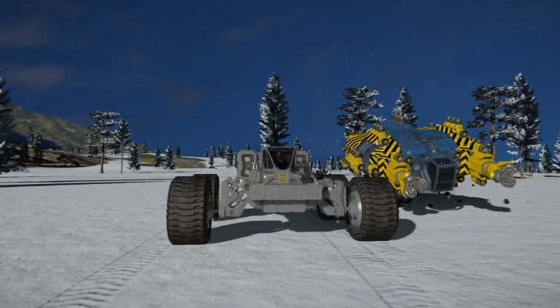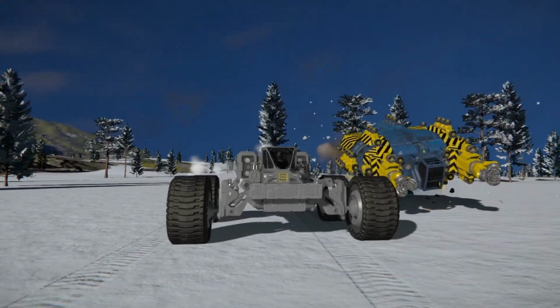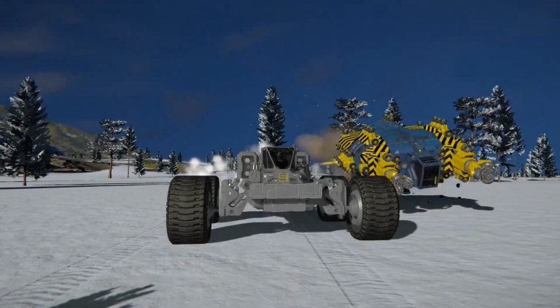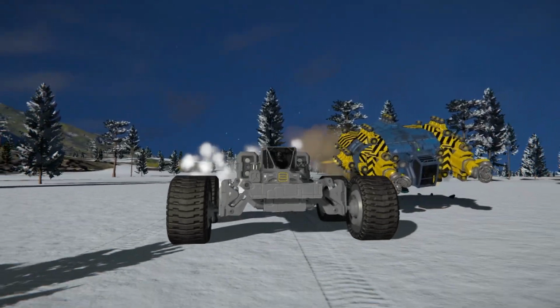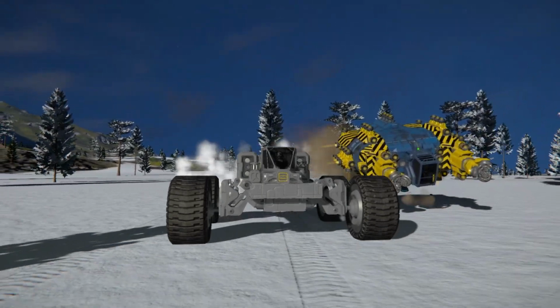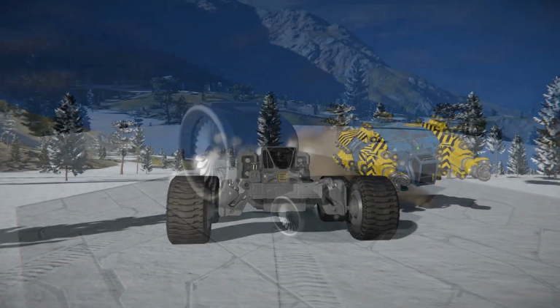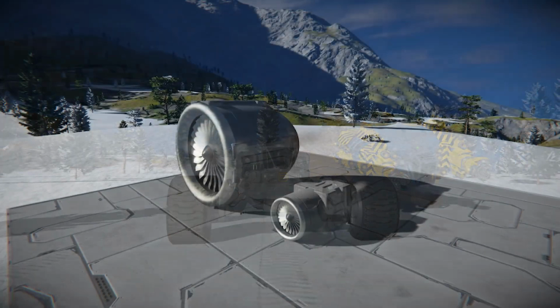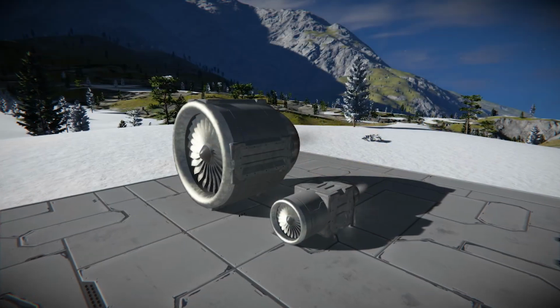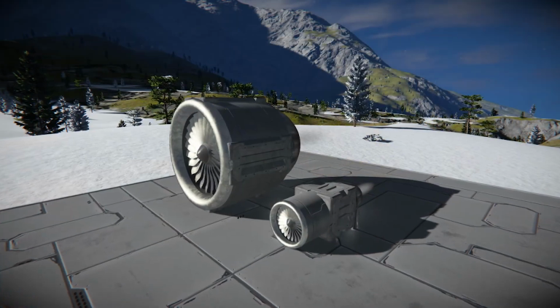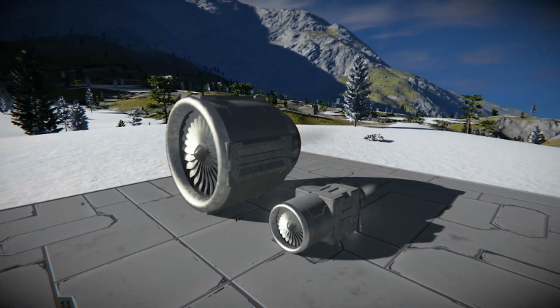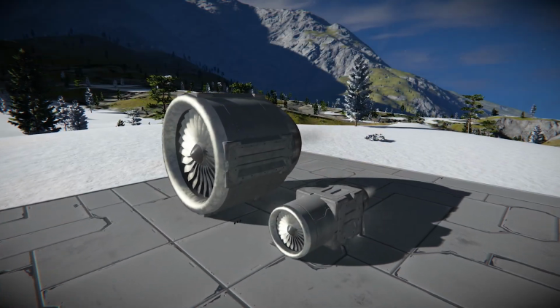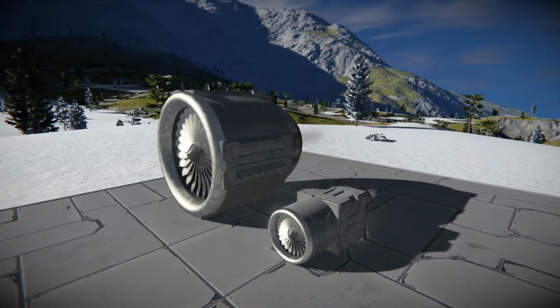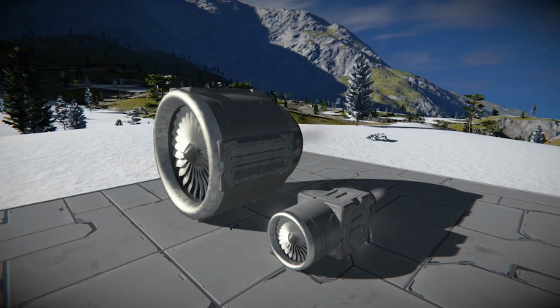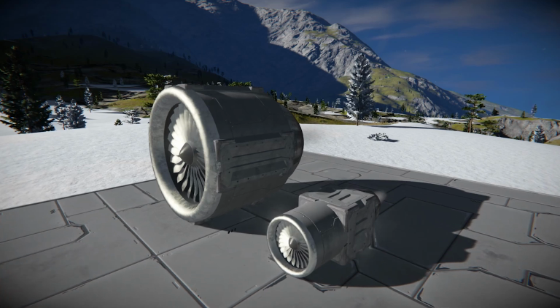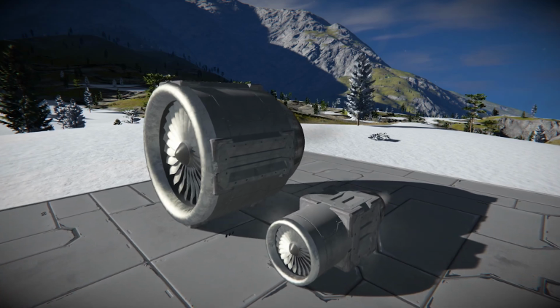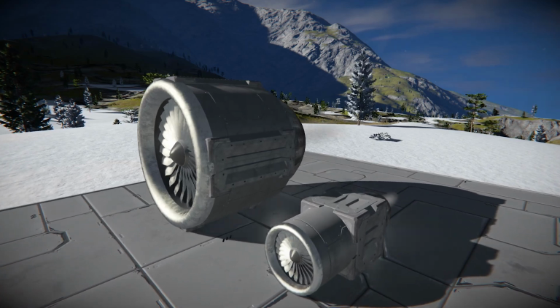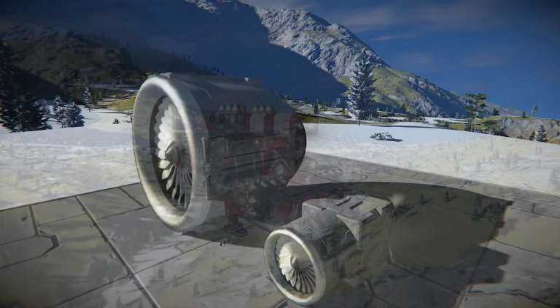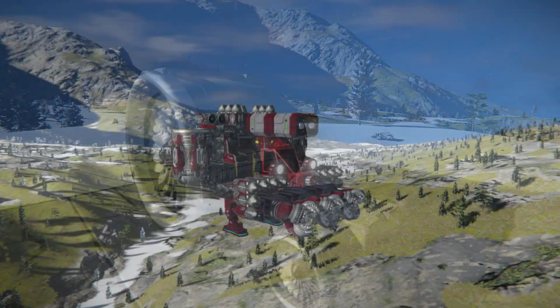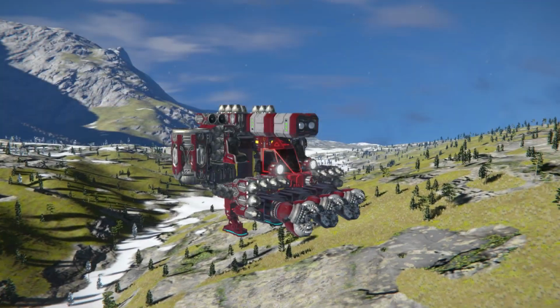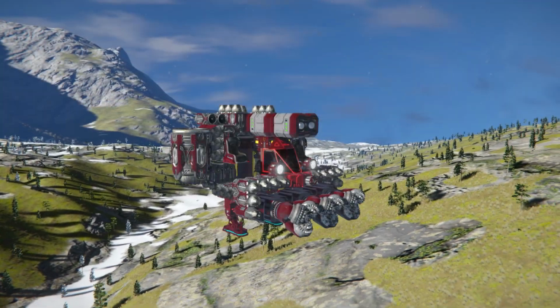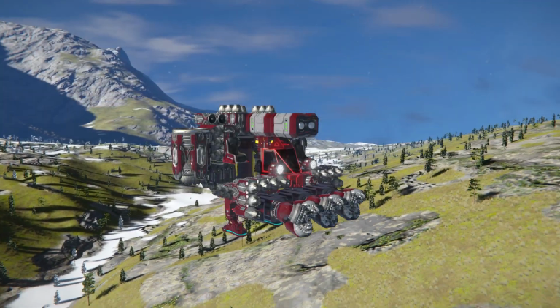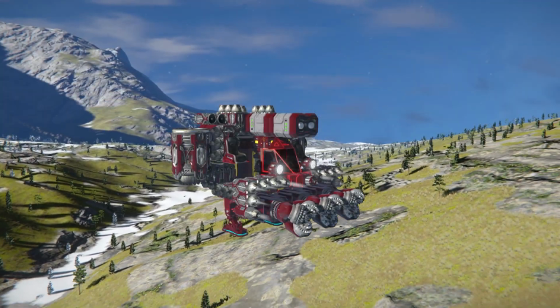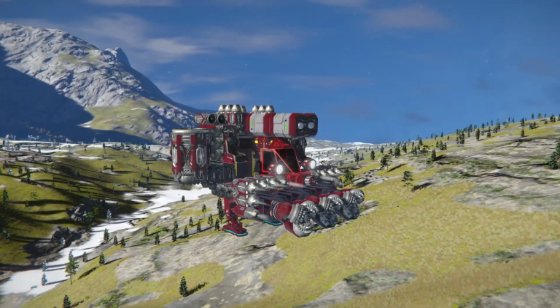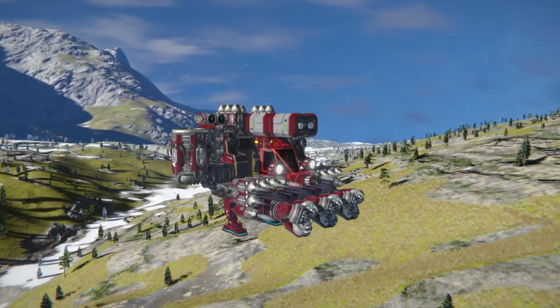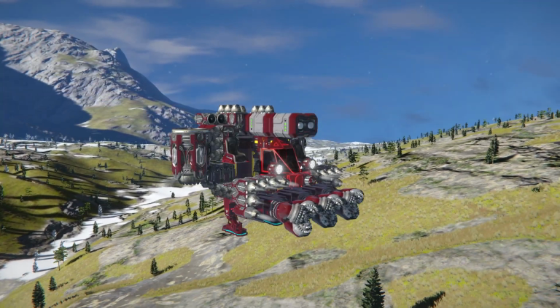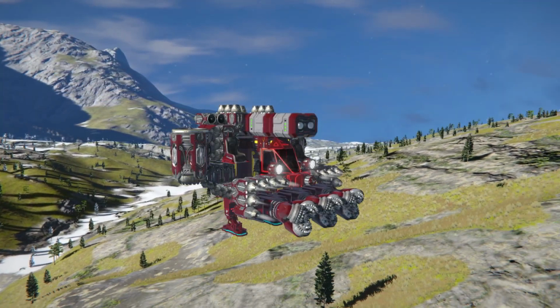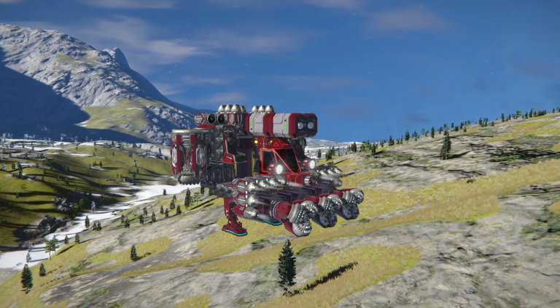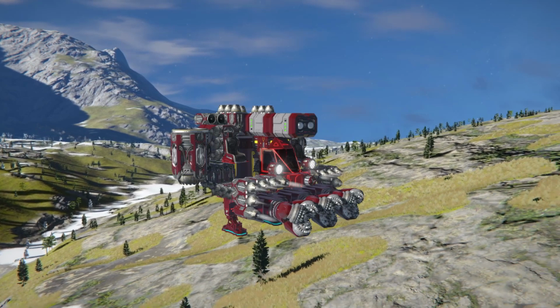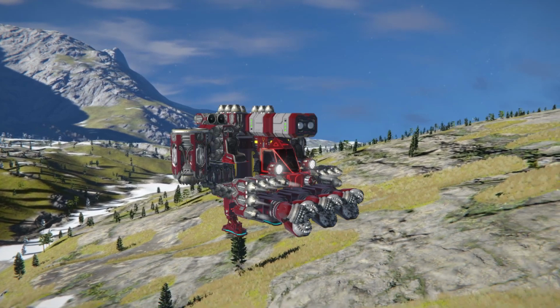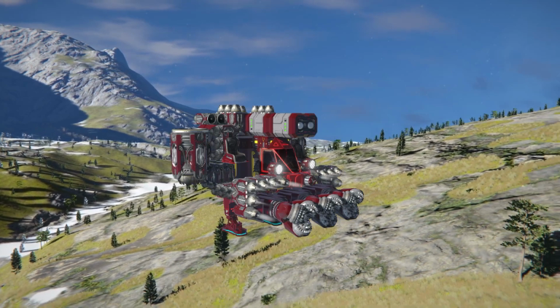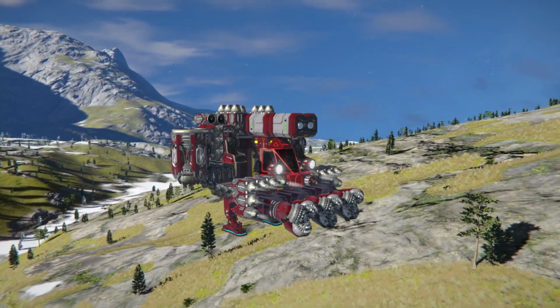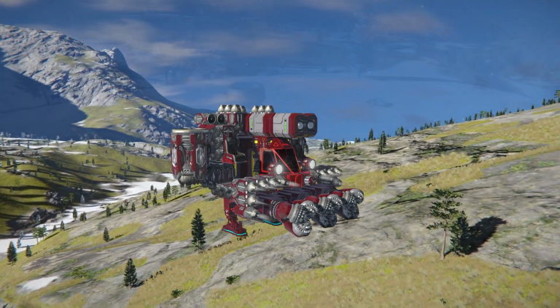Space Engineers has three separate classes of thrusters. Atmospheric thrusters only work on planets and moons, but their thrust gets weaker the higher you go up. They consume power to operate on a cheaper resource basis than other thrusters and are generally the type of thrusters you want to use at the start of the game.